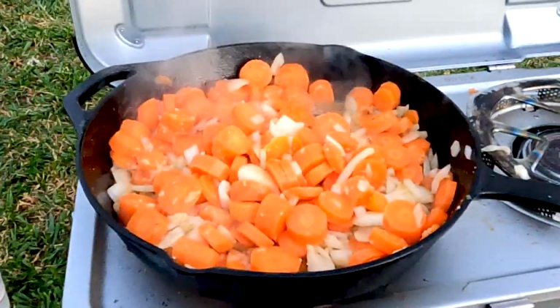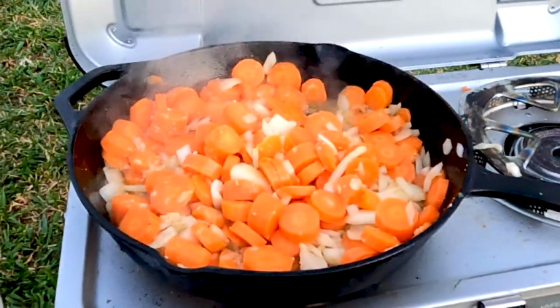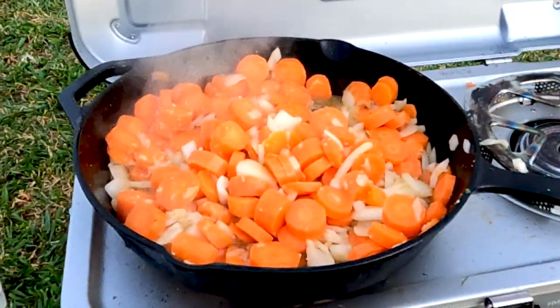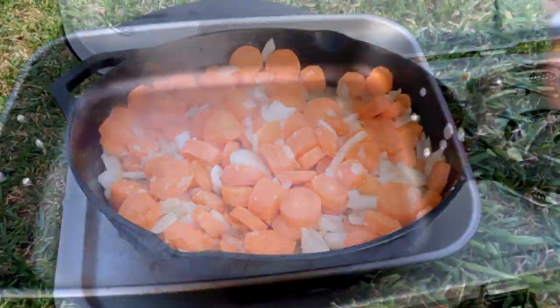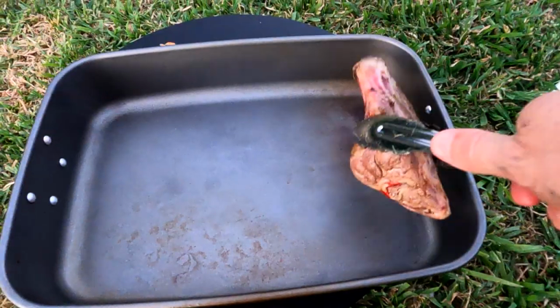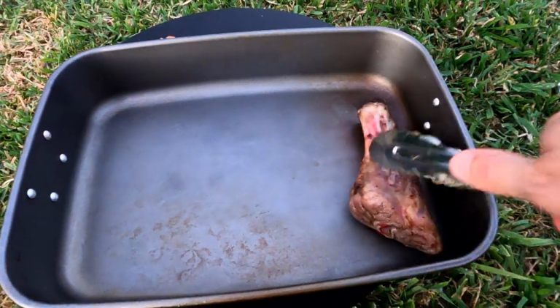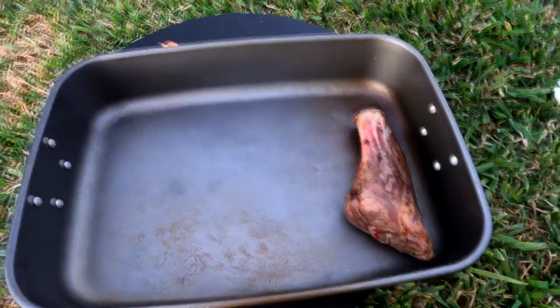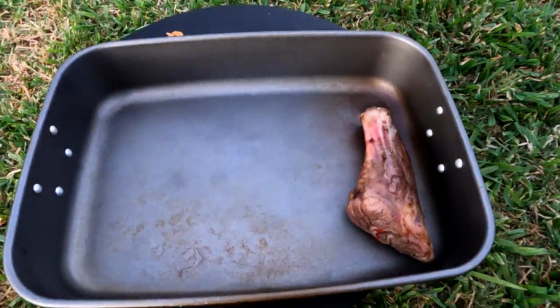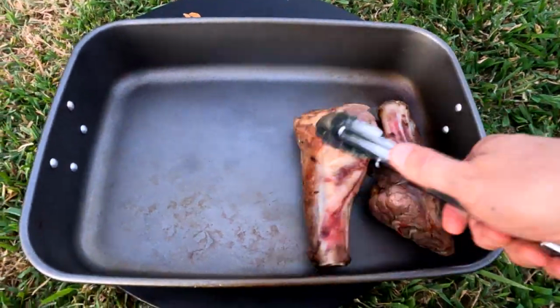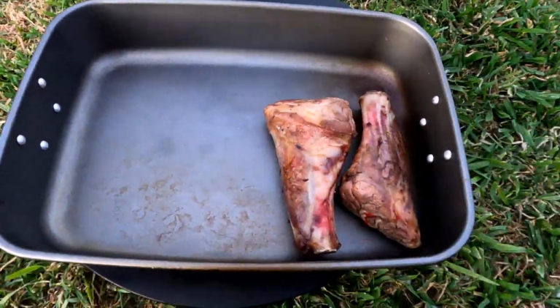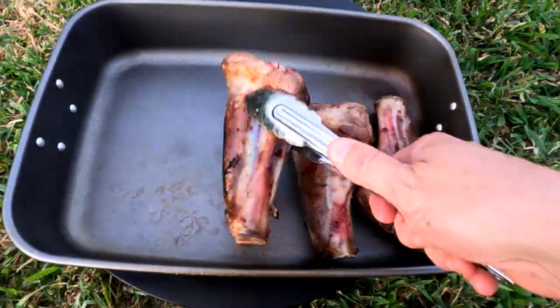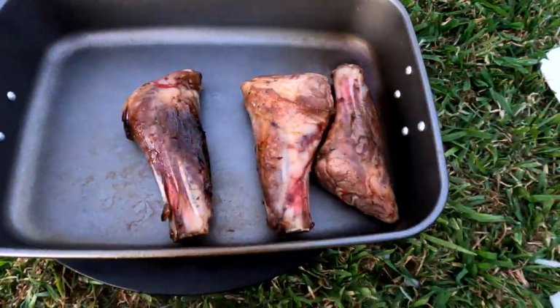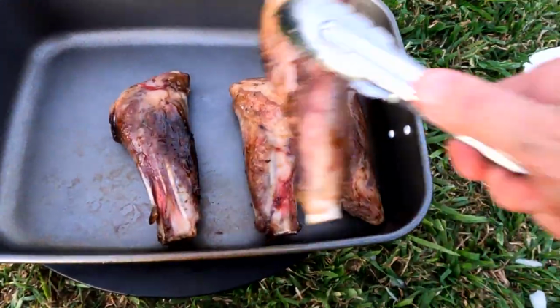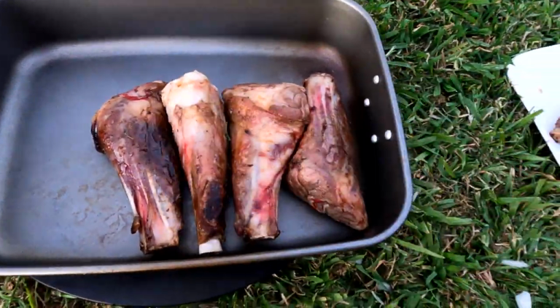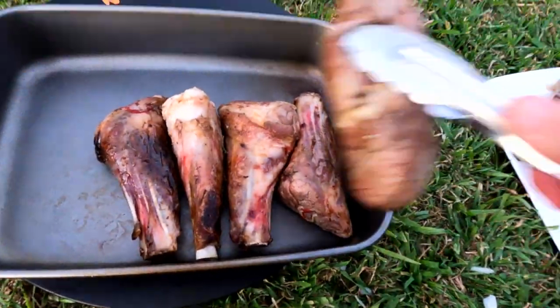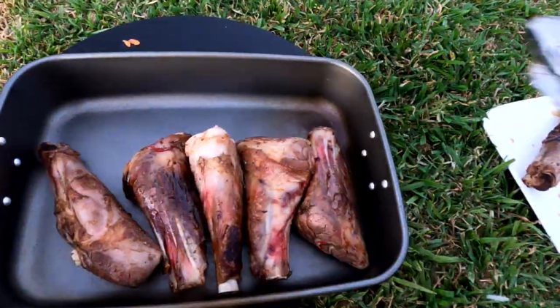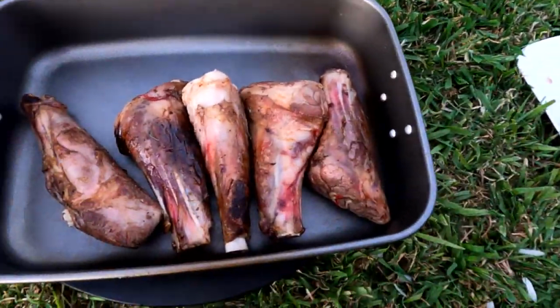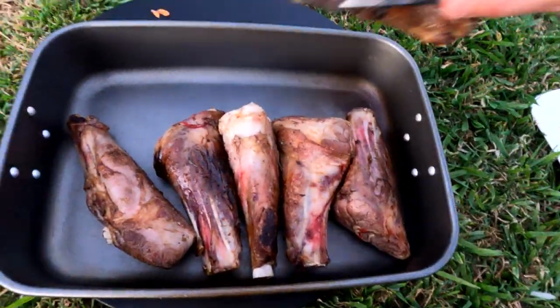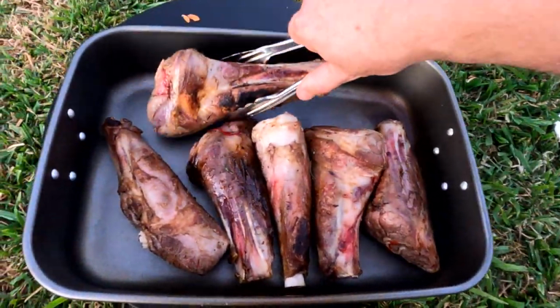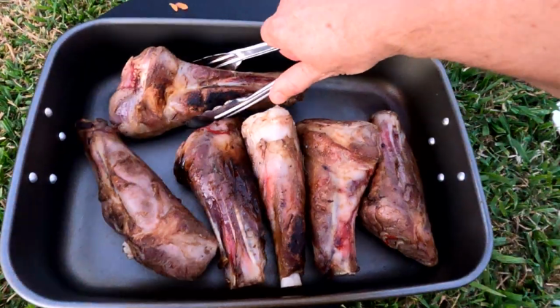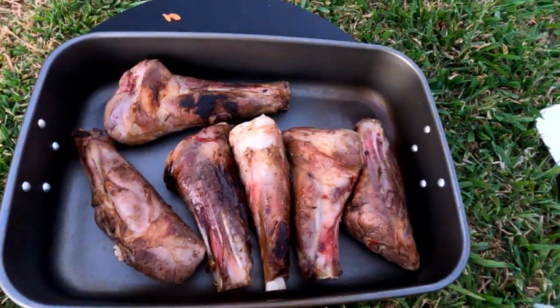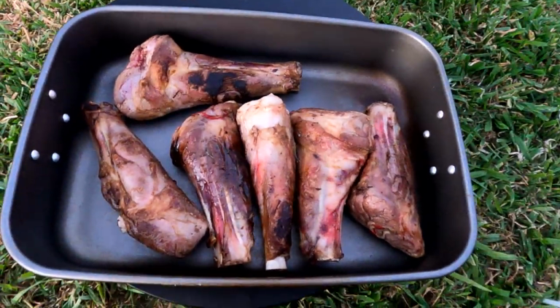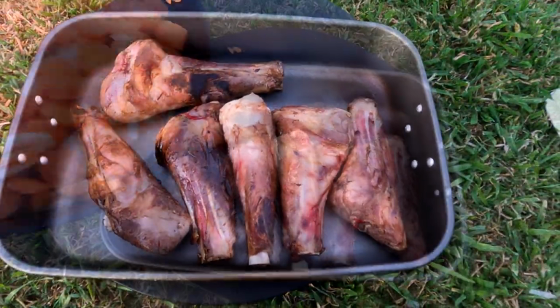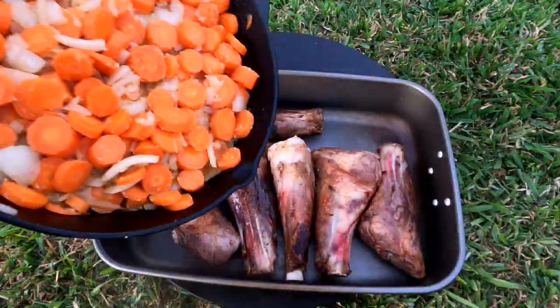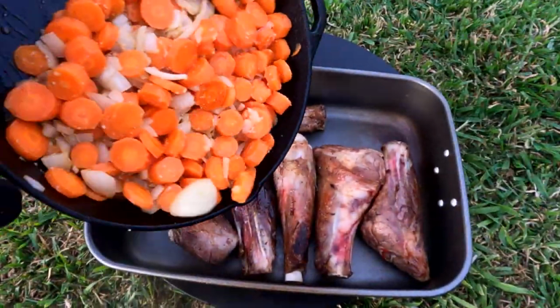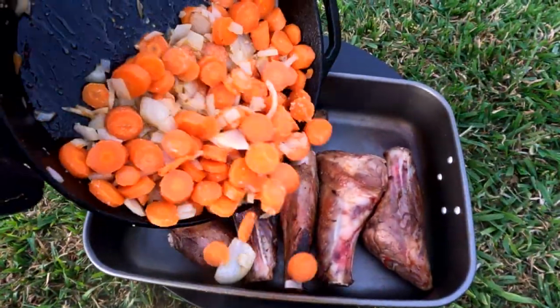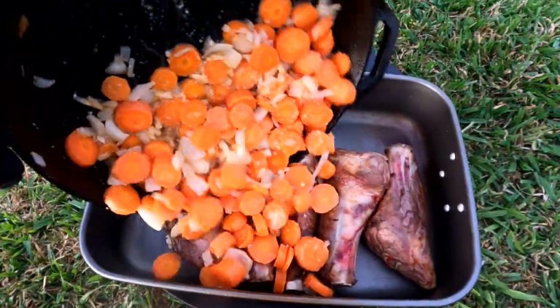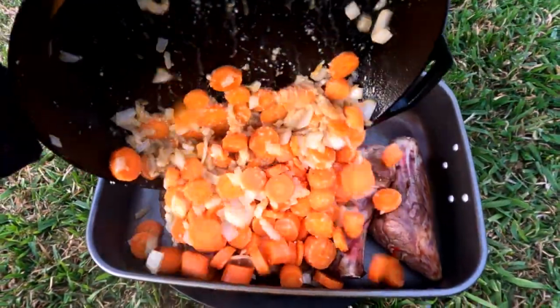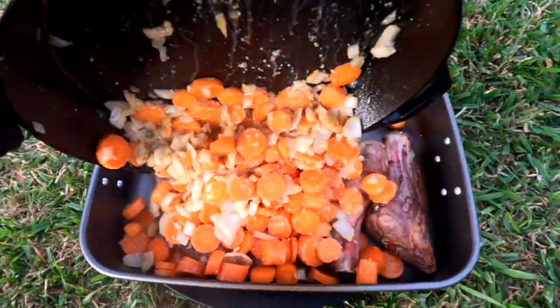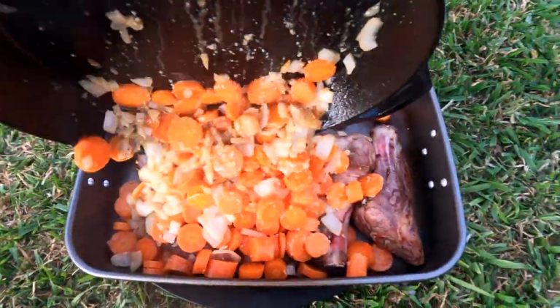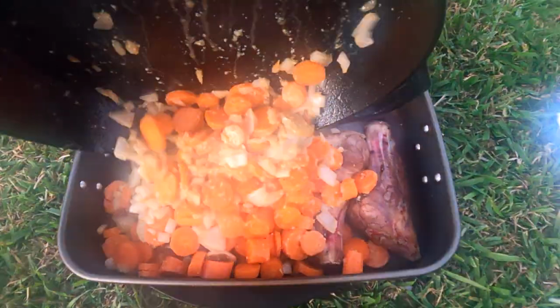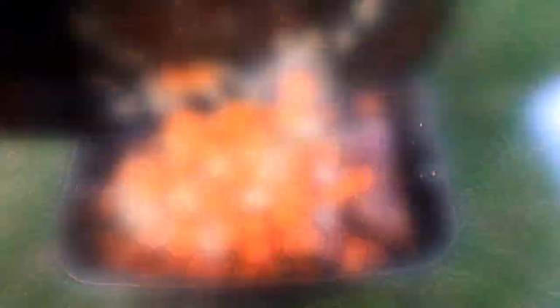Once all the aromatics are out there and it's all softened, put your lamb shanks into a baking dish and start to add all your vegetables on top. Make sure you don't fog up the lens of your camera.